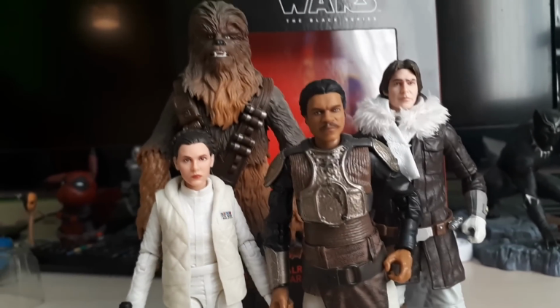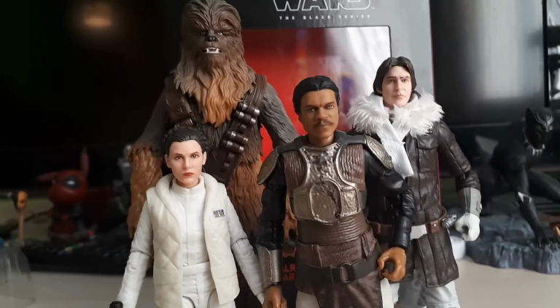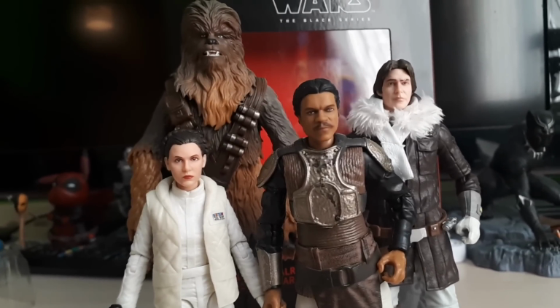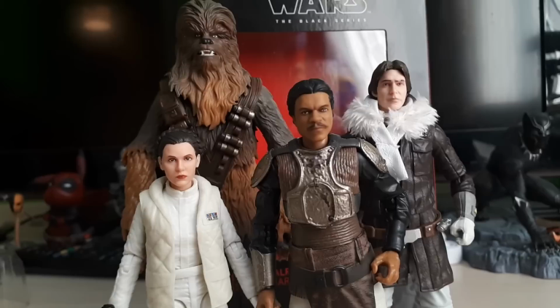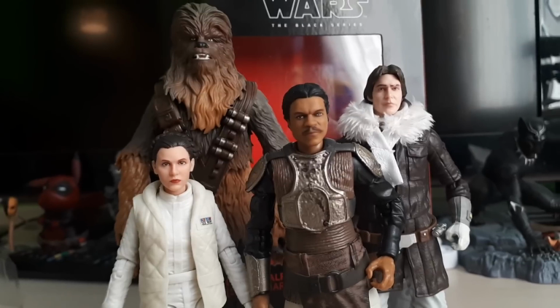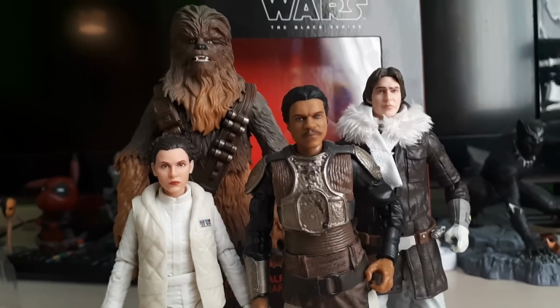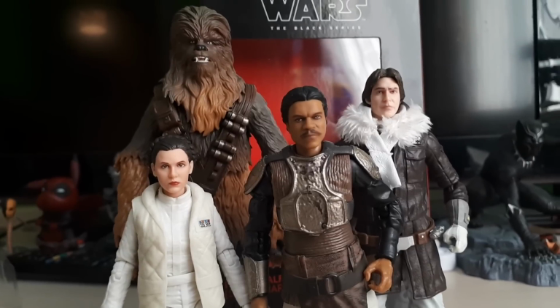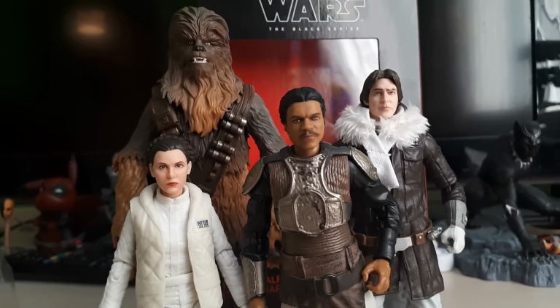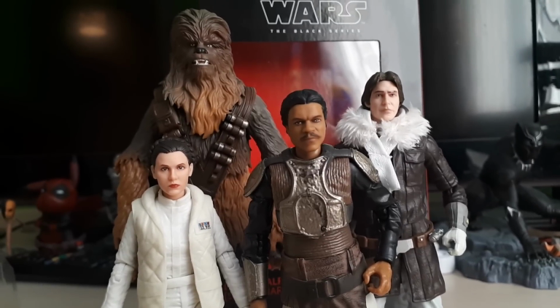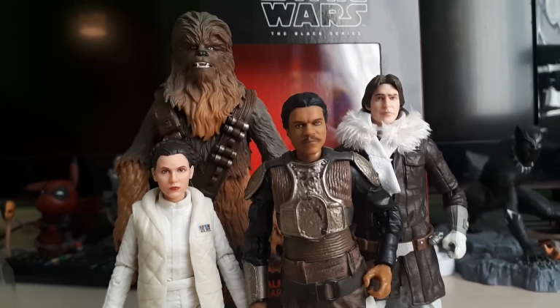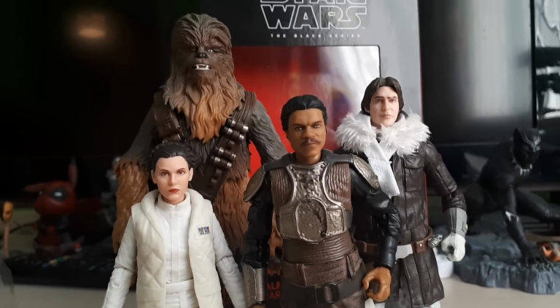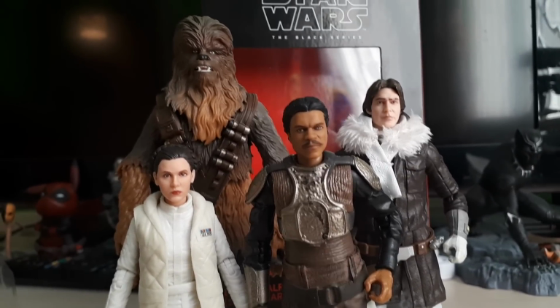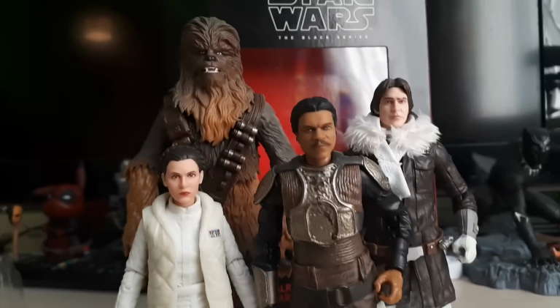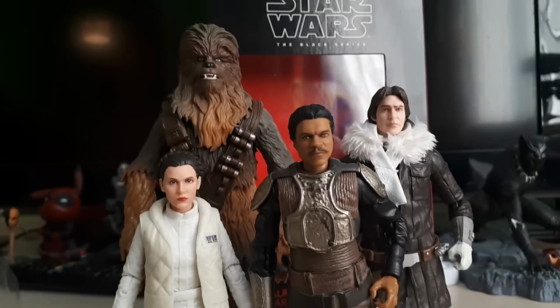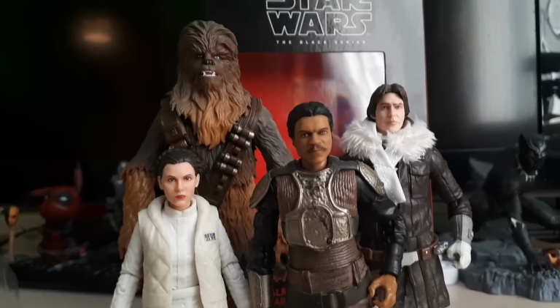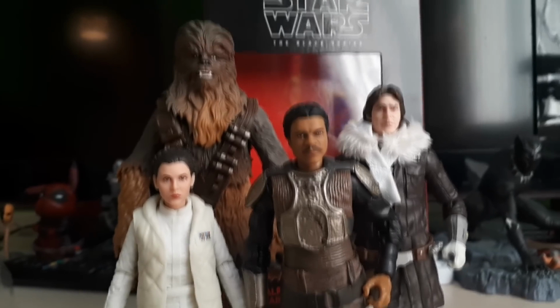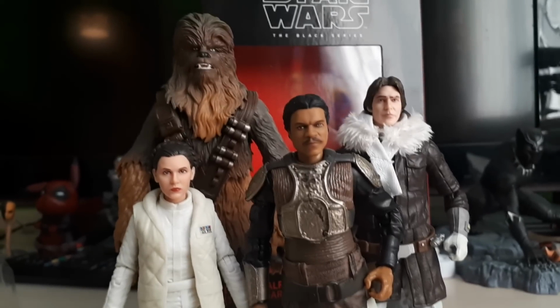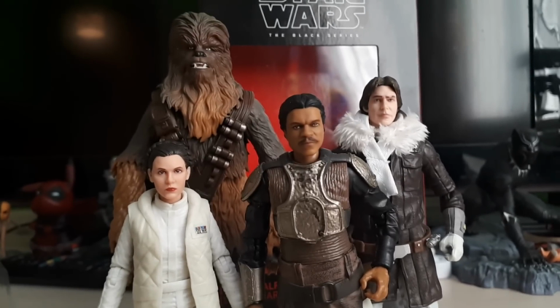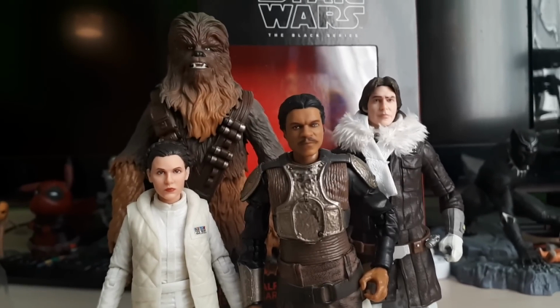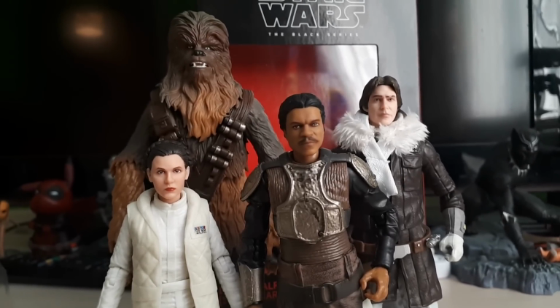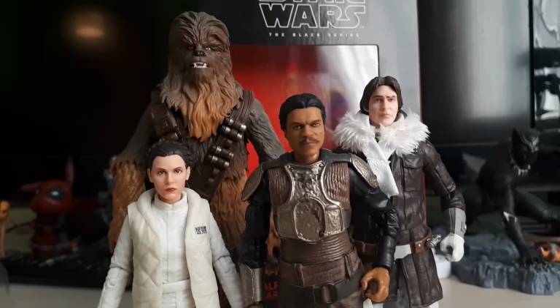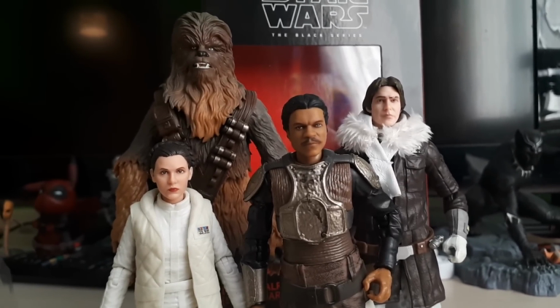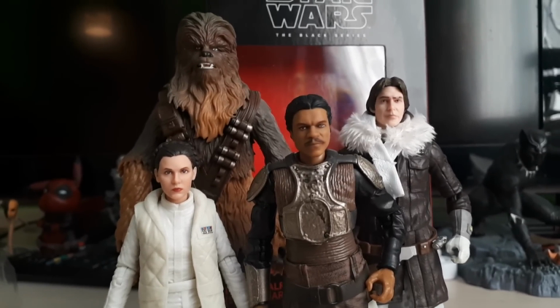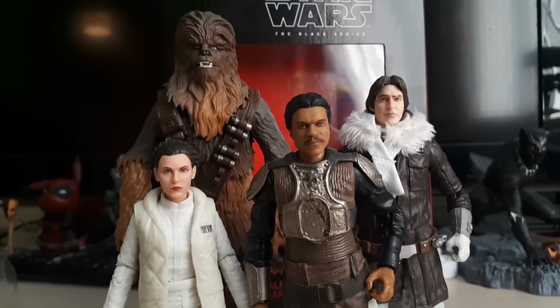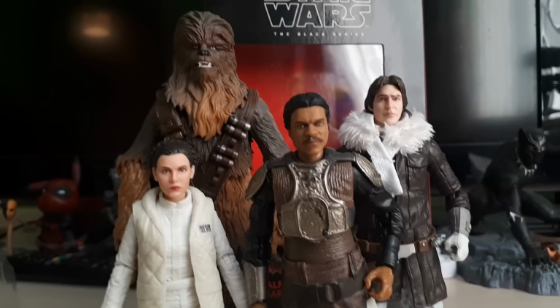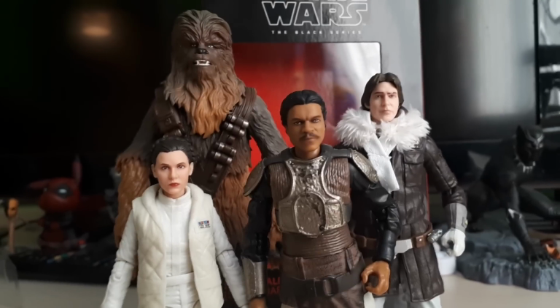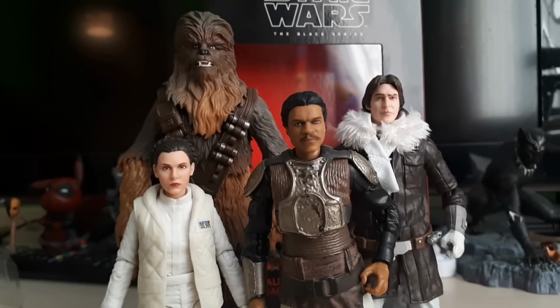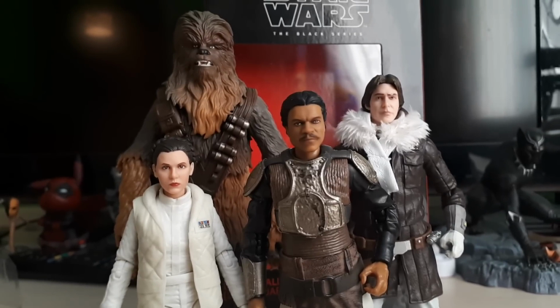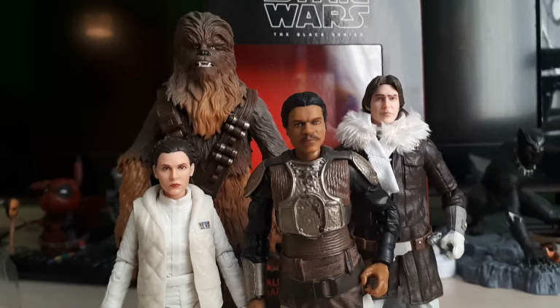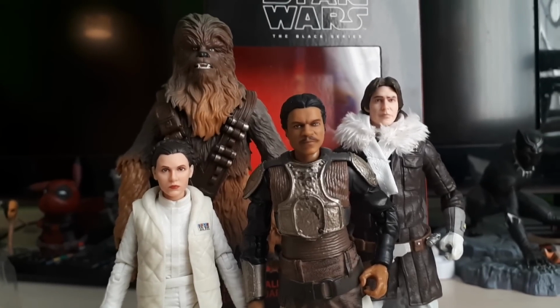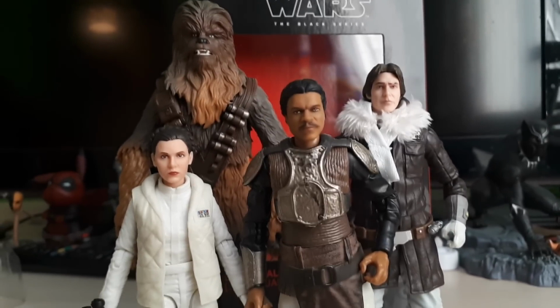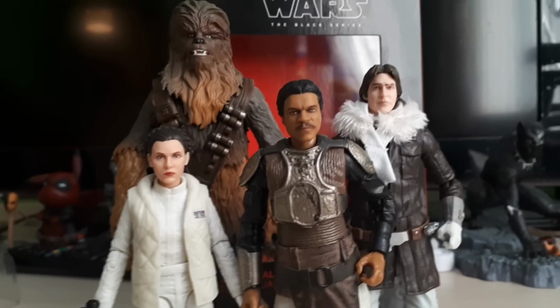I will be doing my top 5 picks — maybe even a top 10 — of action figures that were my favourites for 2018. Let us know if Lando and that face sculpt should be in the top 10 of the year, and what figures you think are going to make the list.